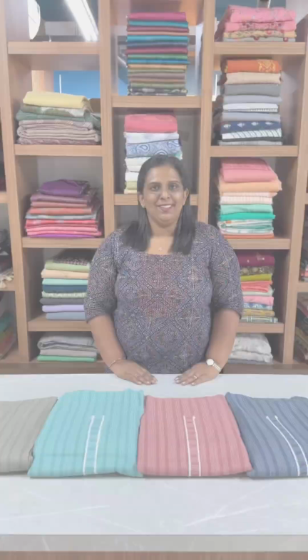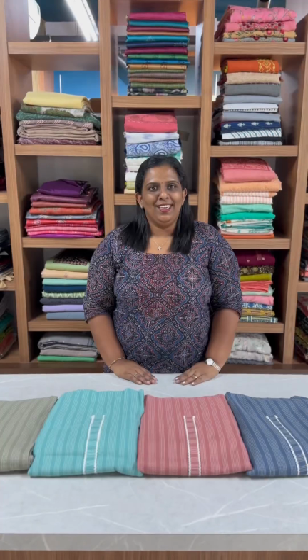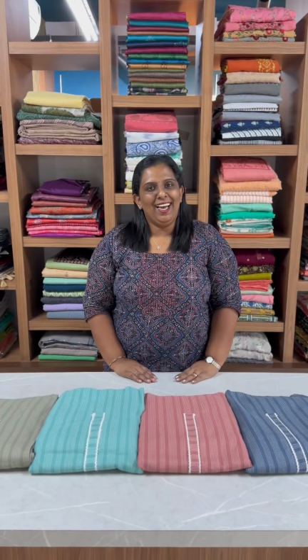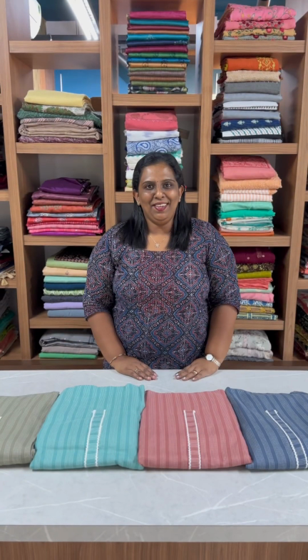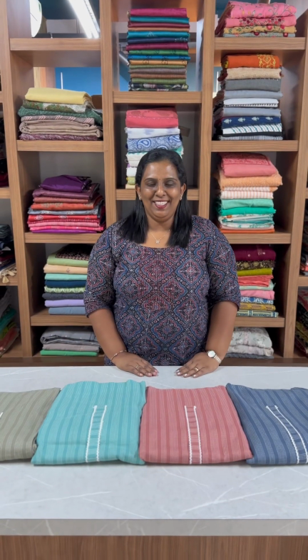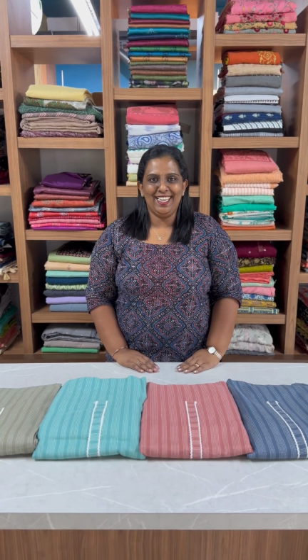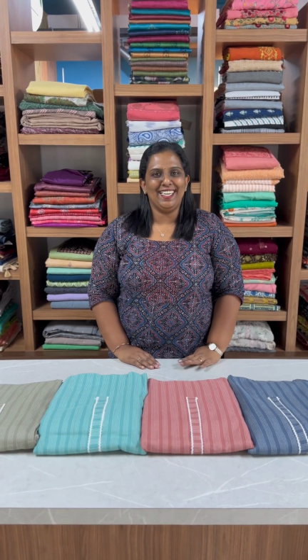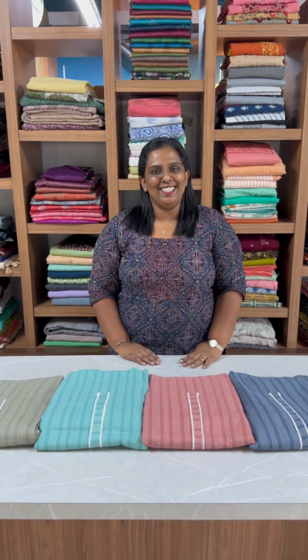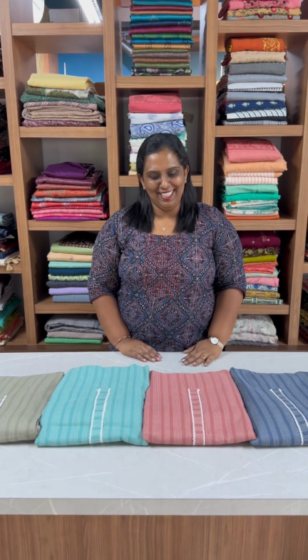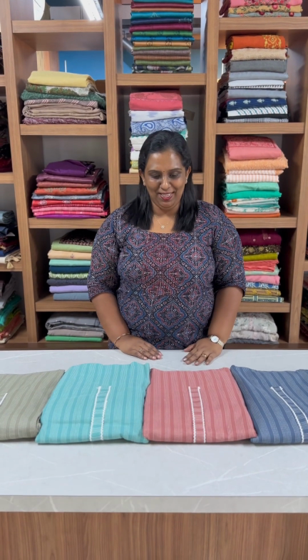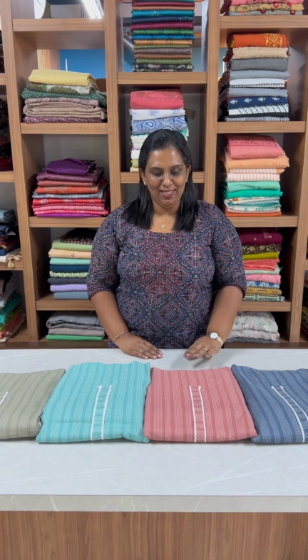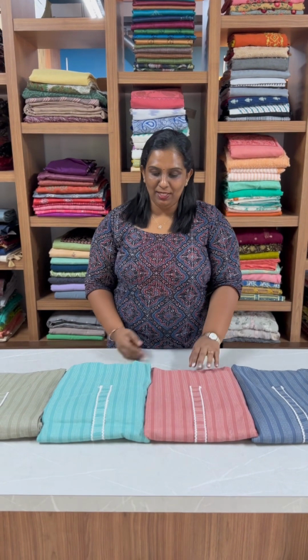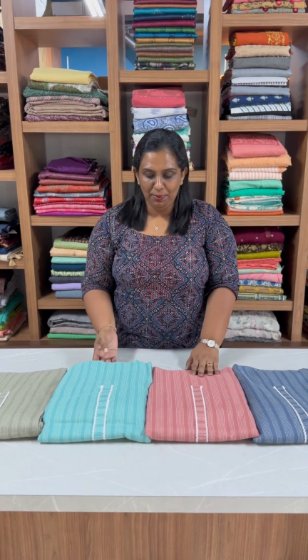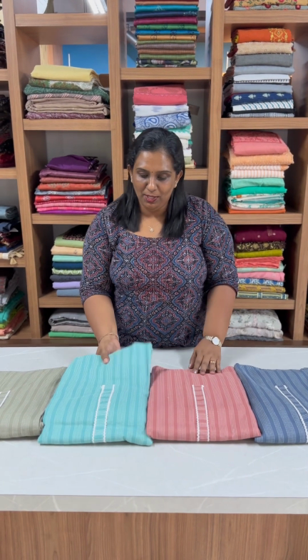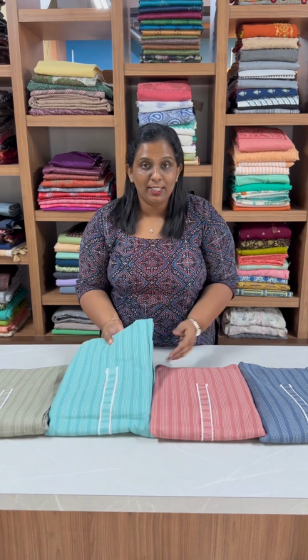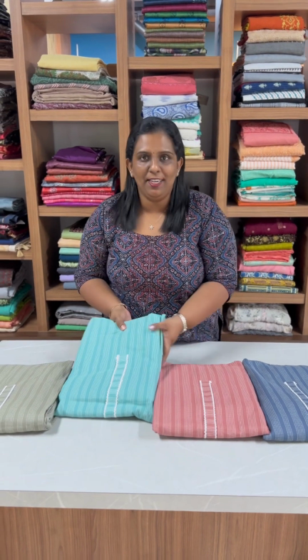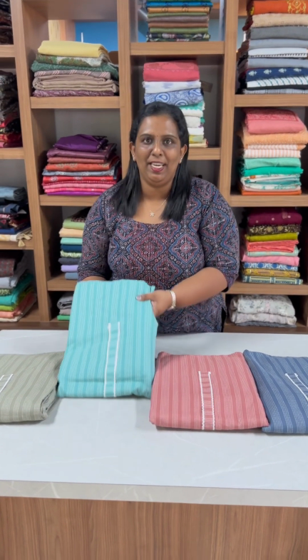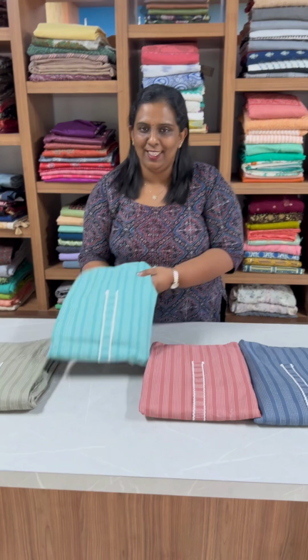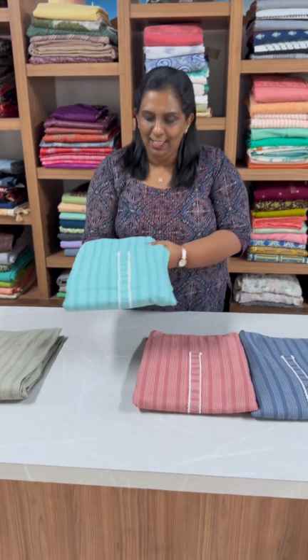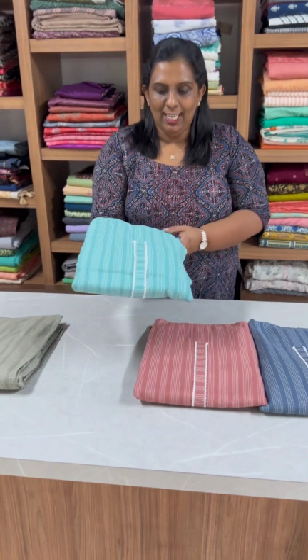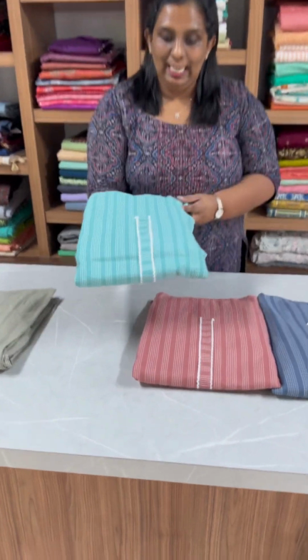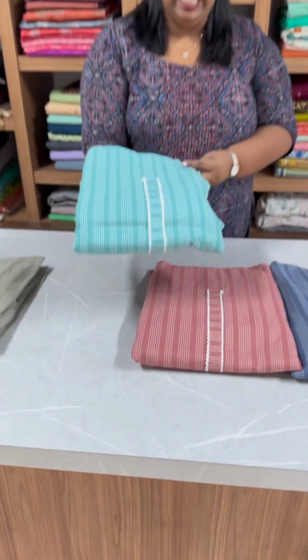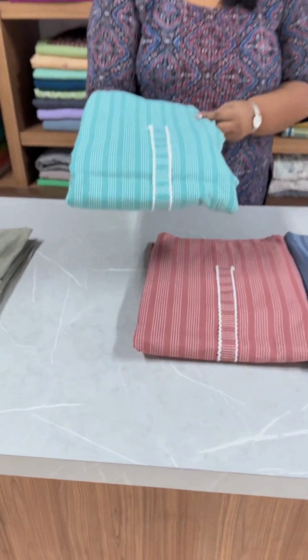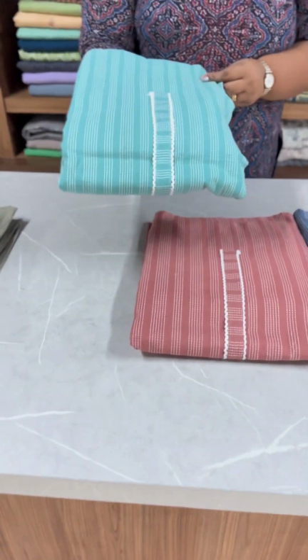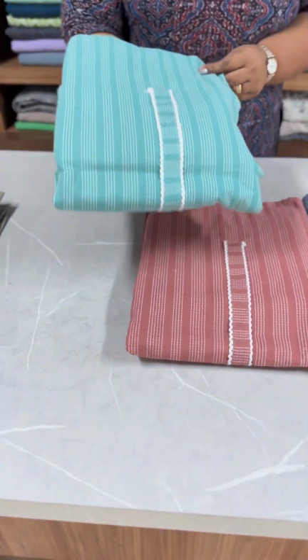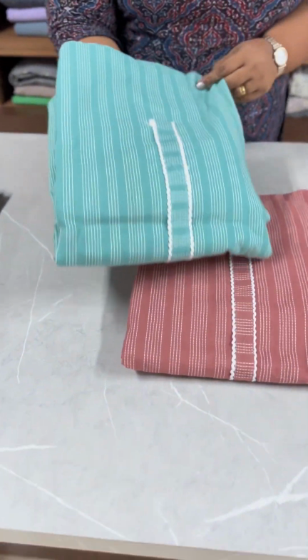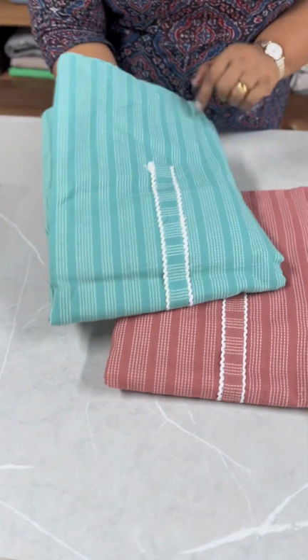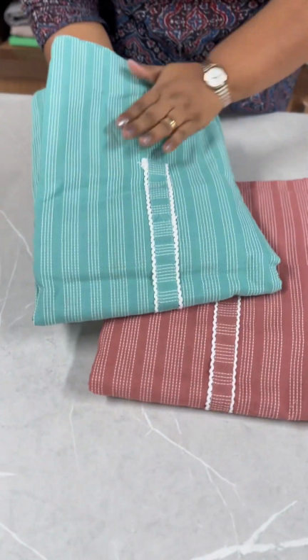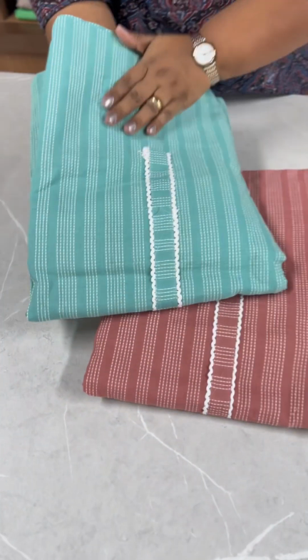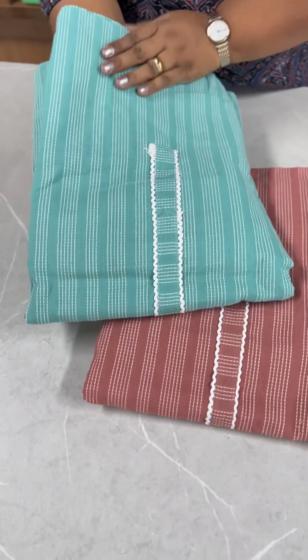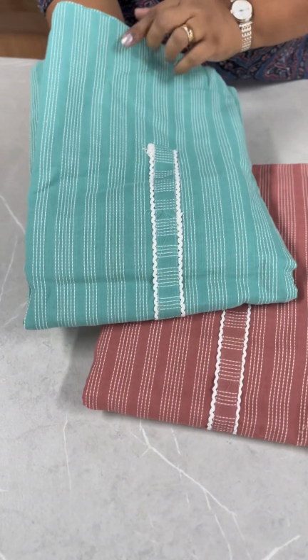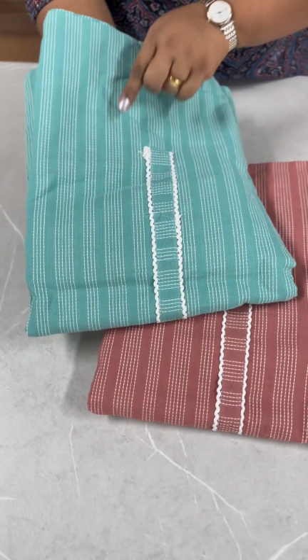Hi everyone, Salas Collections. In today's video, we came to pure cotton fabric in Salvarisets. Pure halloum cotton fabric.